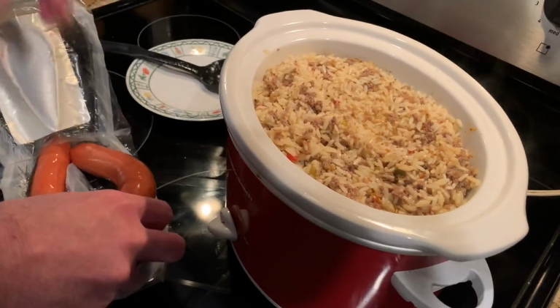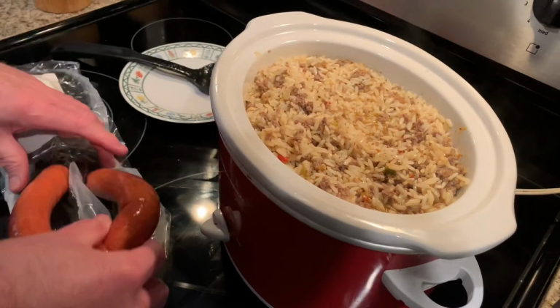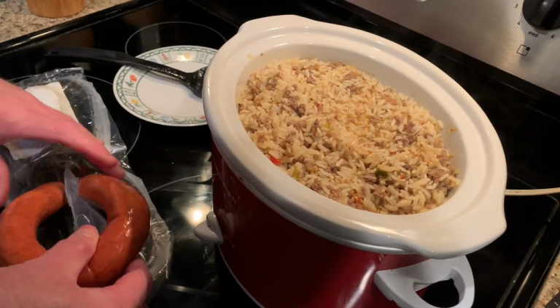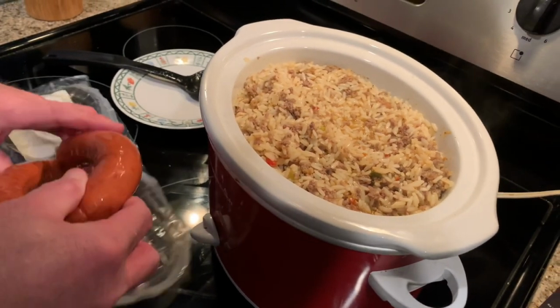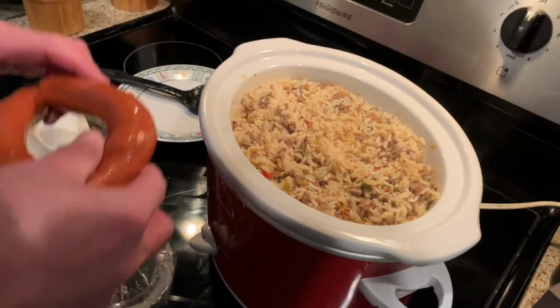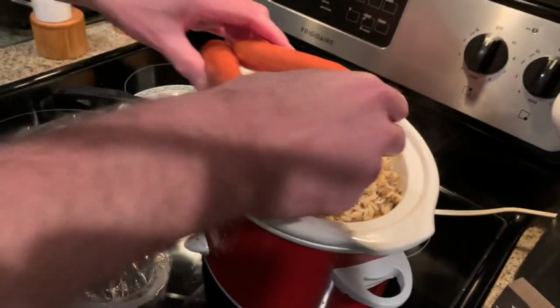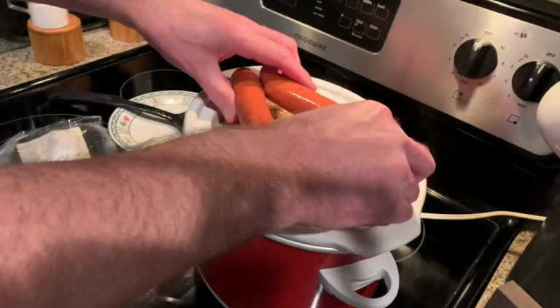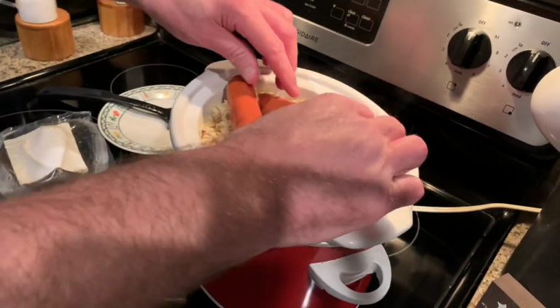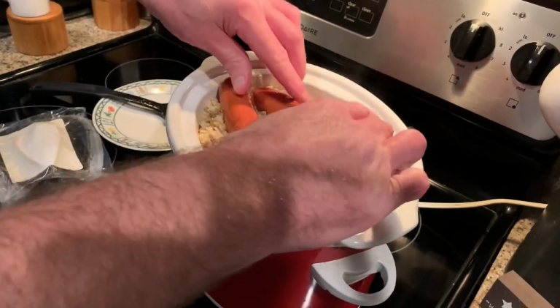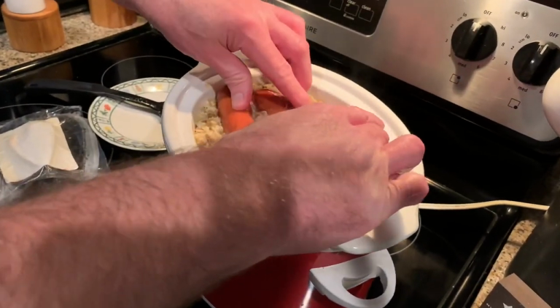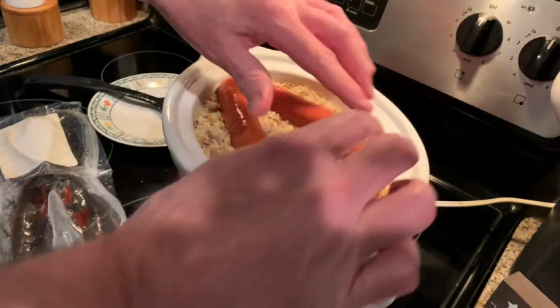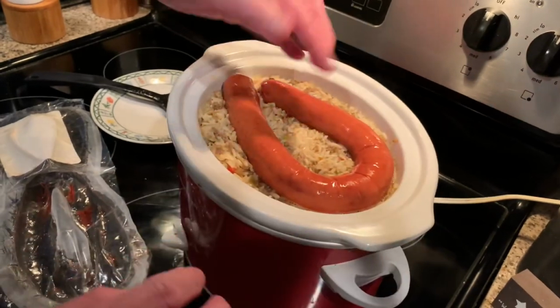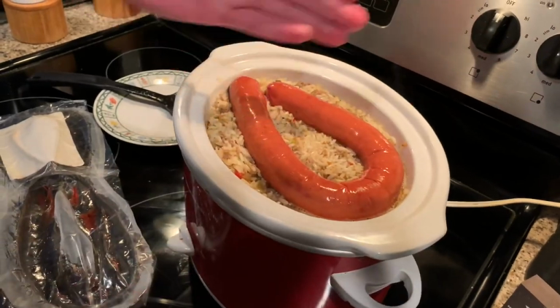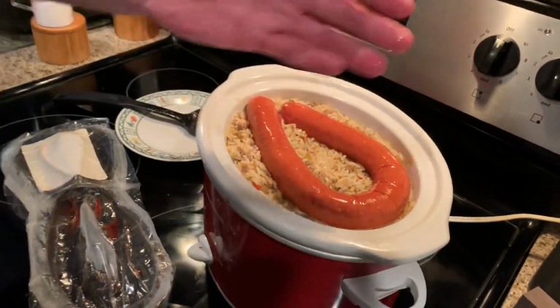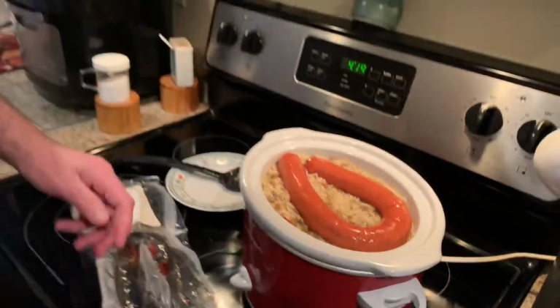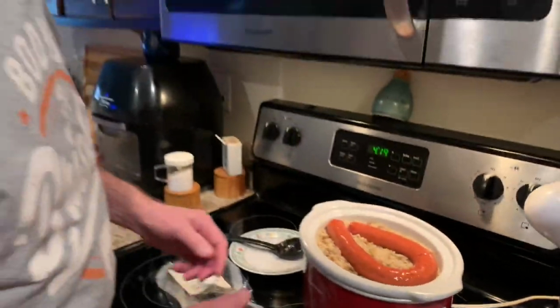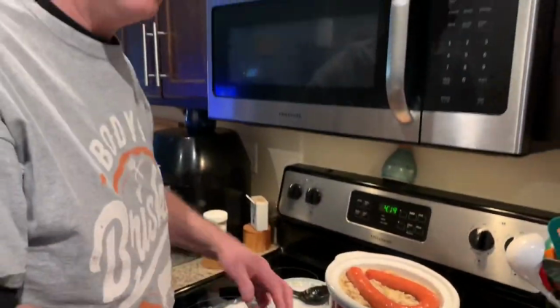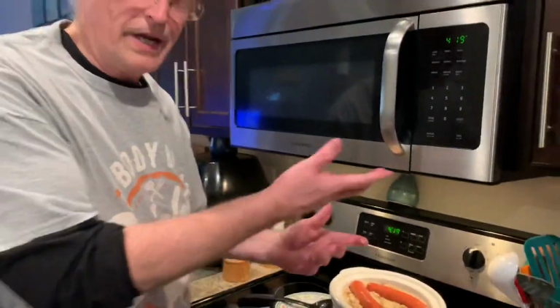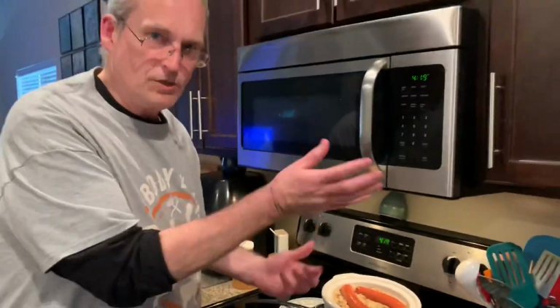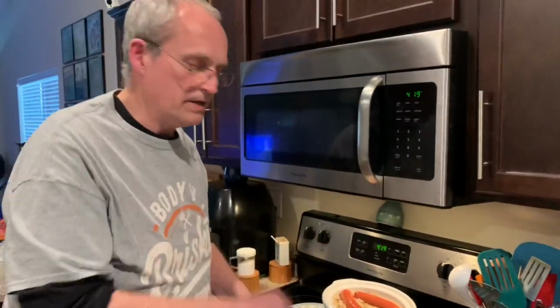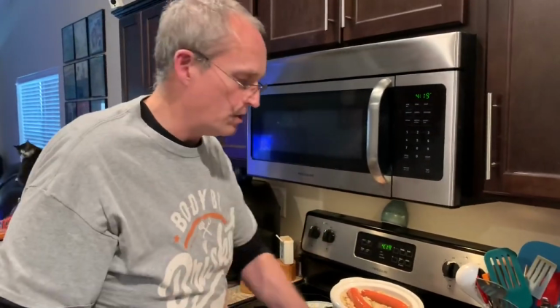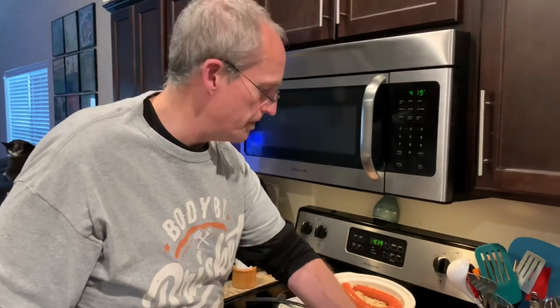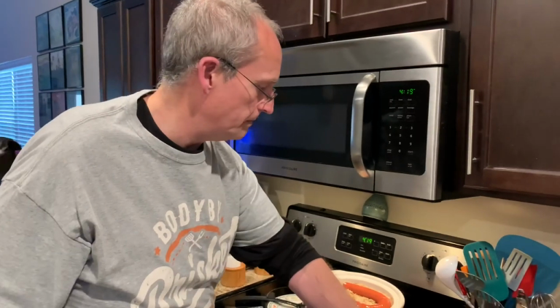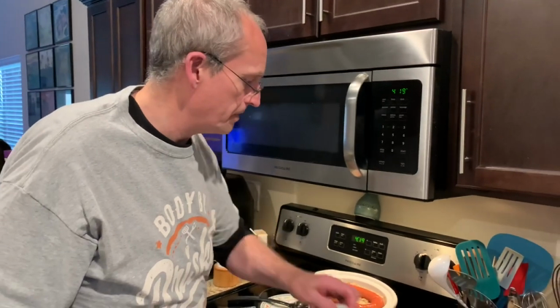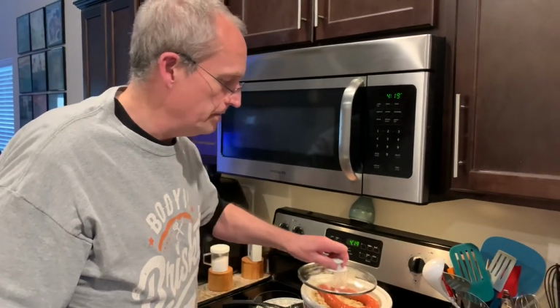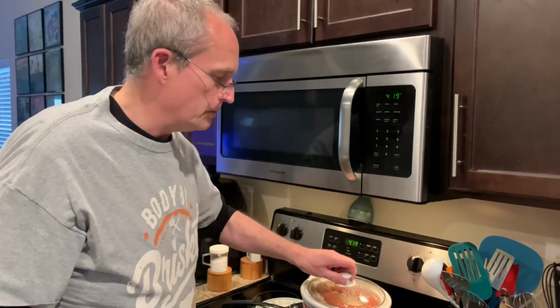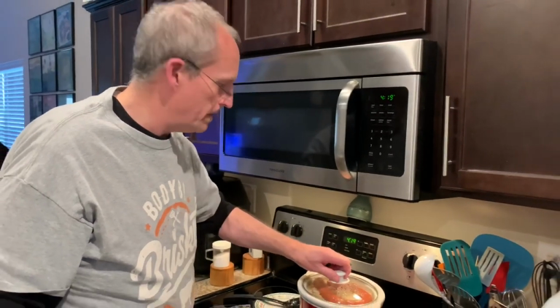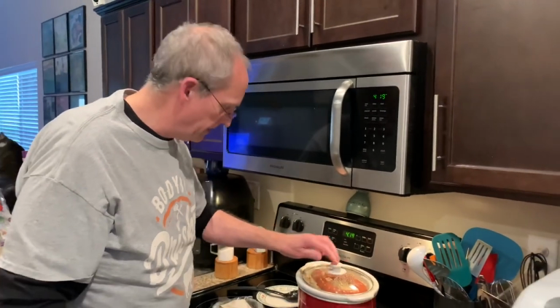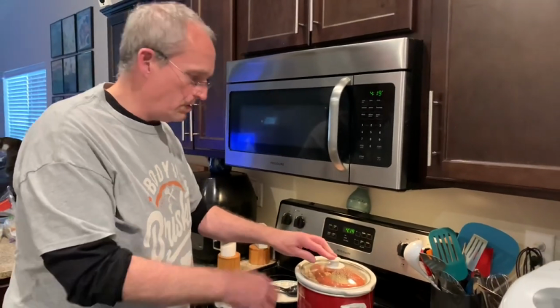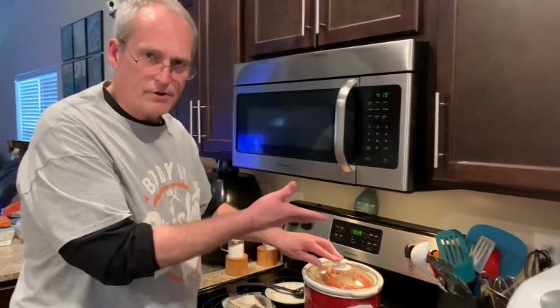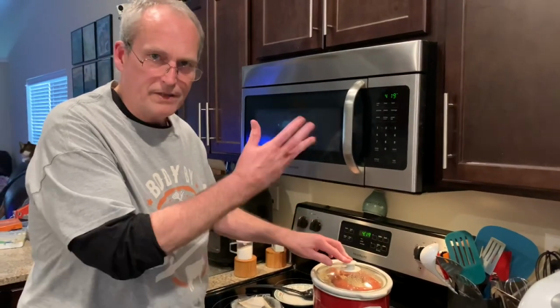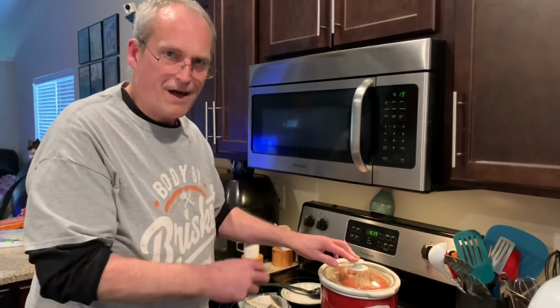Now I'm gonna add the sausage. You could cut it up, but we like to keep it whole and cut off our own pieces. You can certainly slice it up and mix it all in — make it one thing — but I'm gonna do it this way. Let it go another hour to get that good and hot.